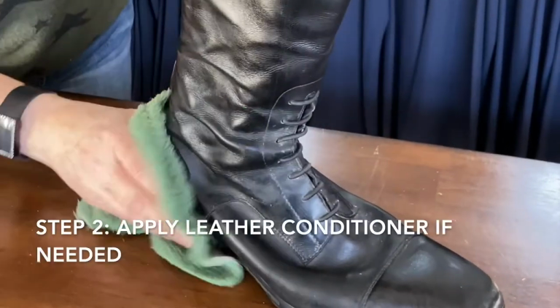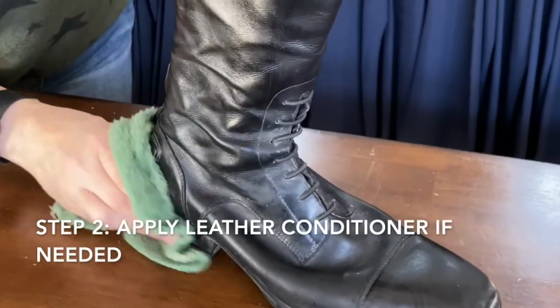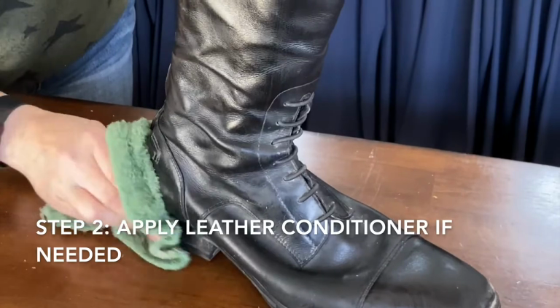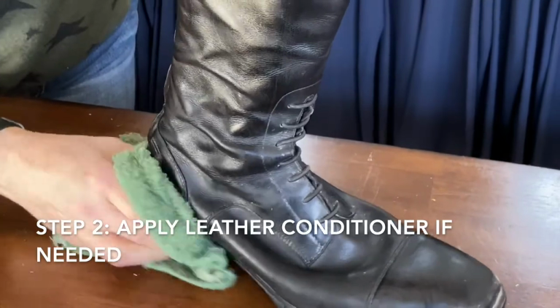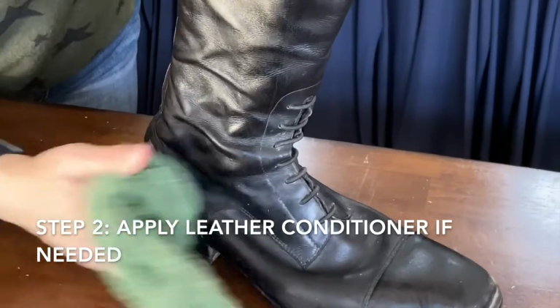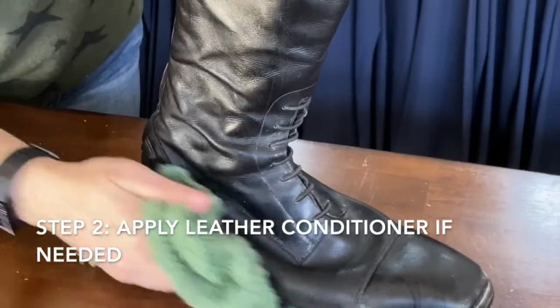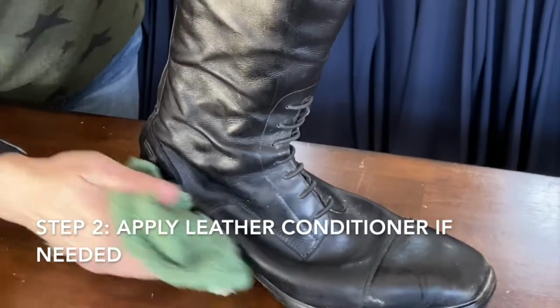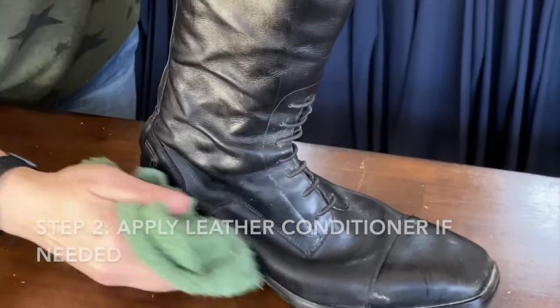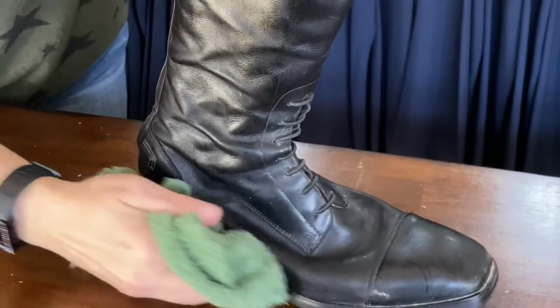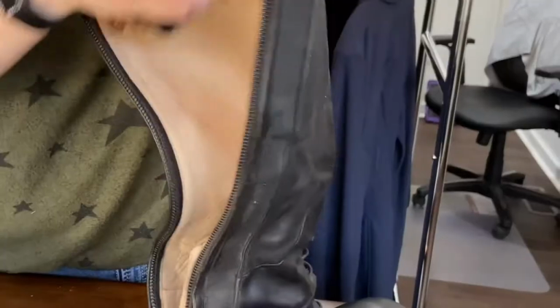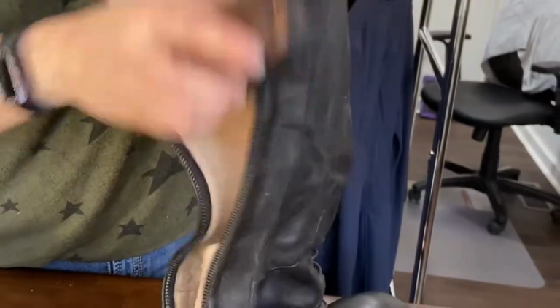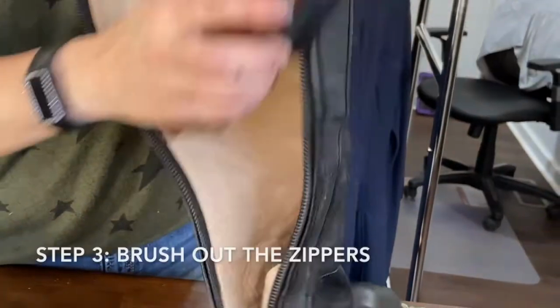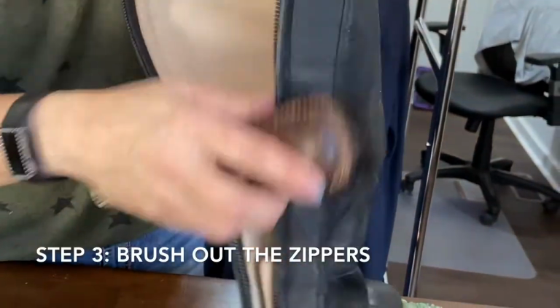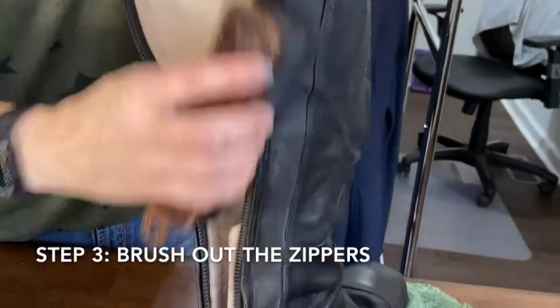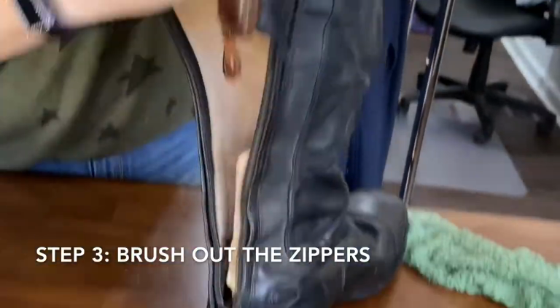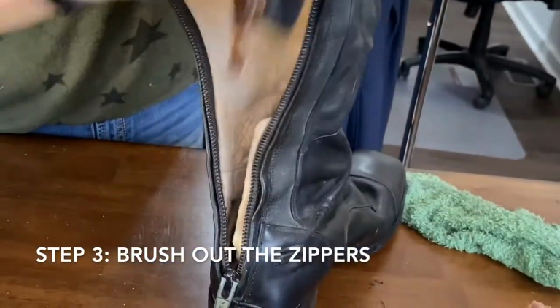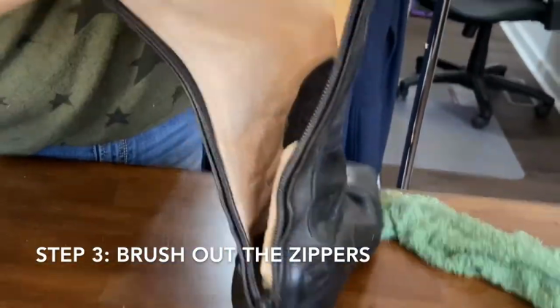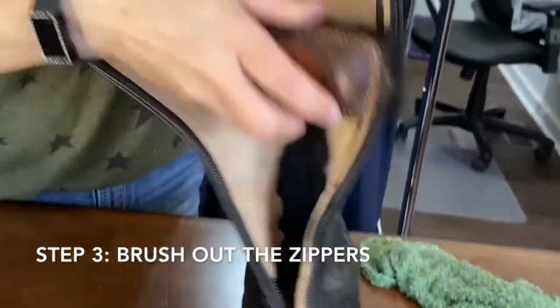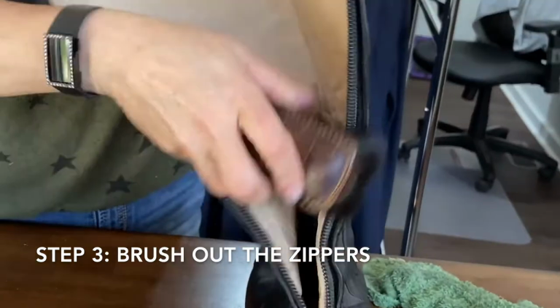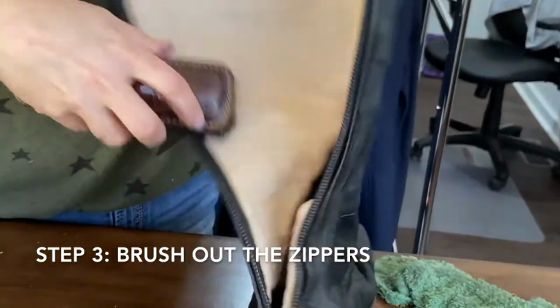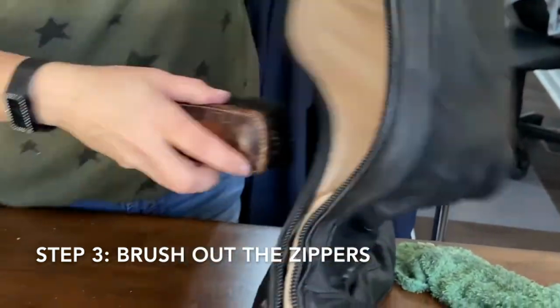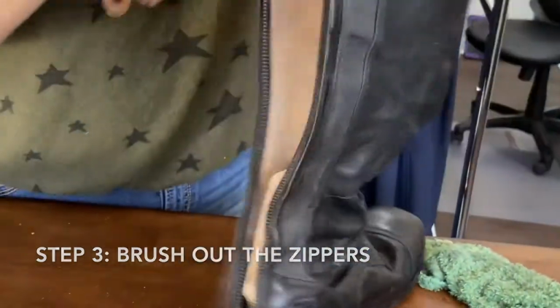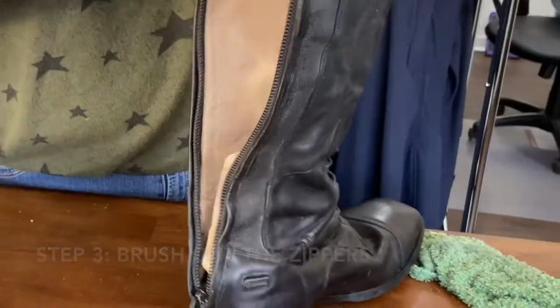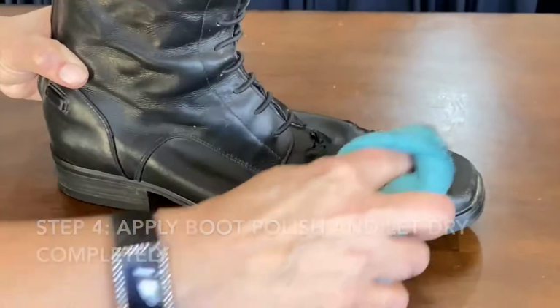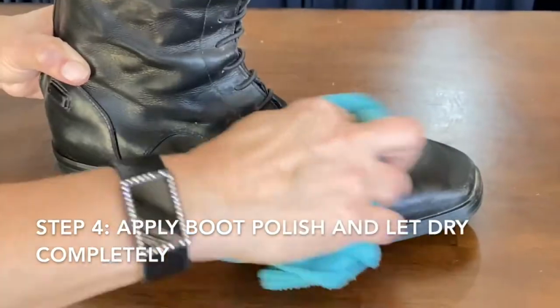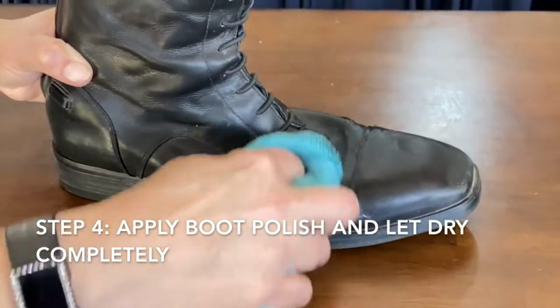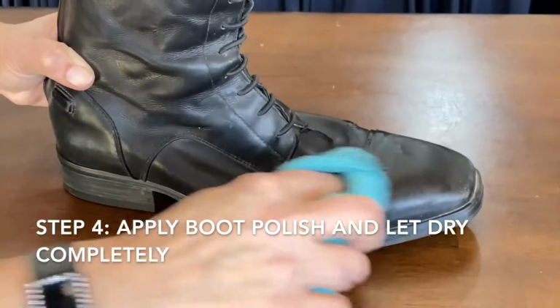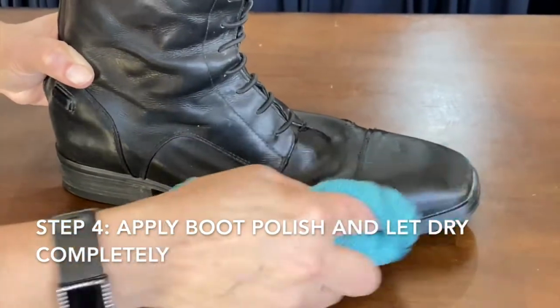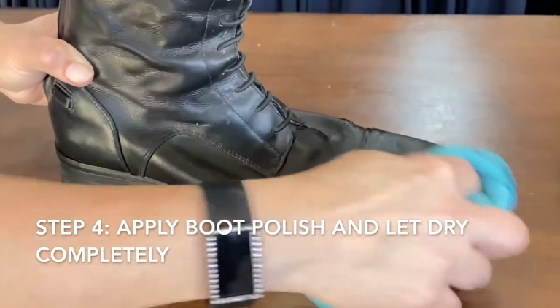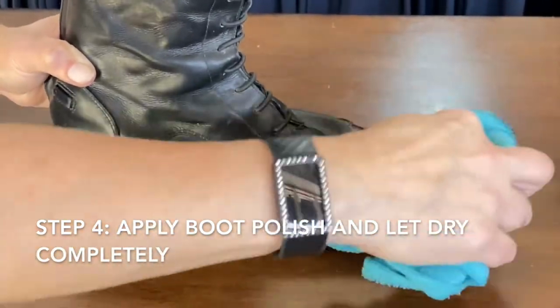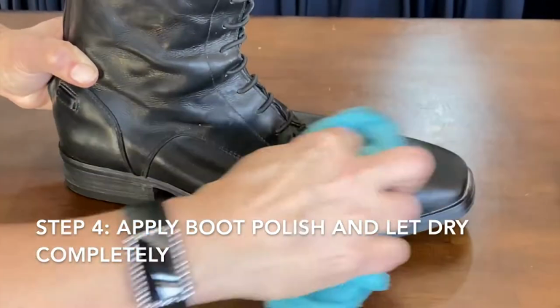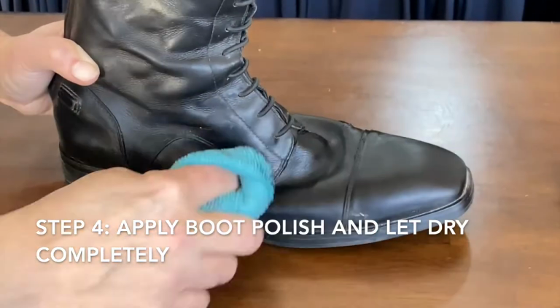You can also apply a leather conditioner if the leather seems dry. Don't forget to brush out any dirt or debris that may have gotten lodged in your zippers. Then it is time to apply your favorite boot polish.